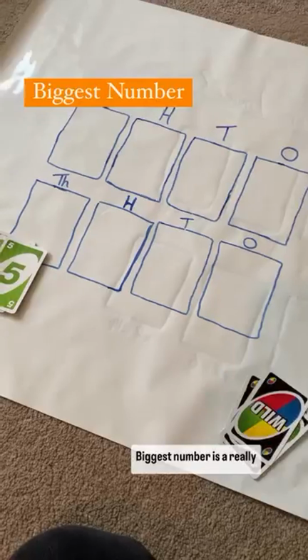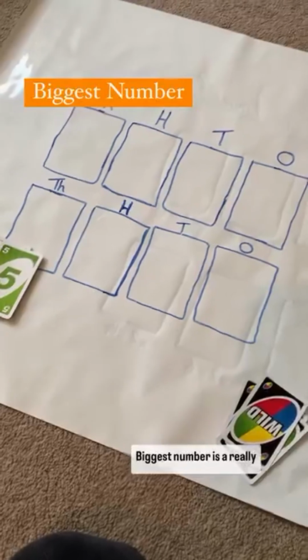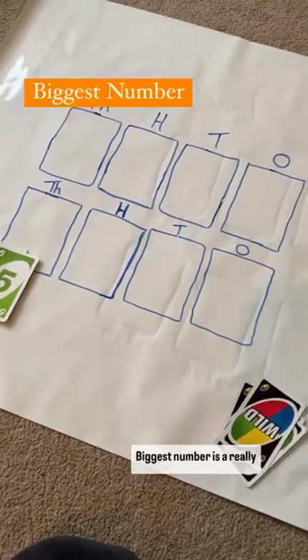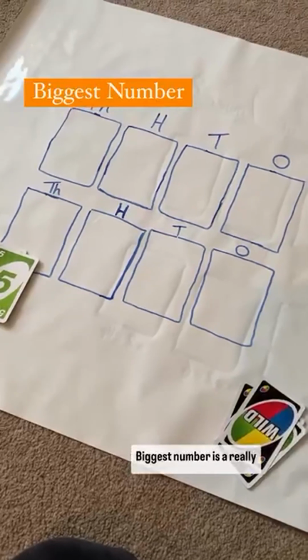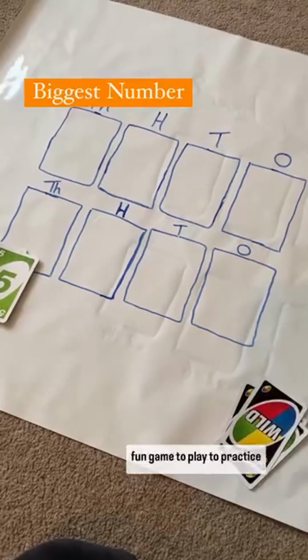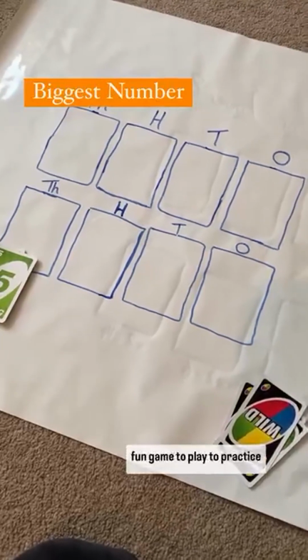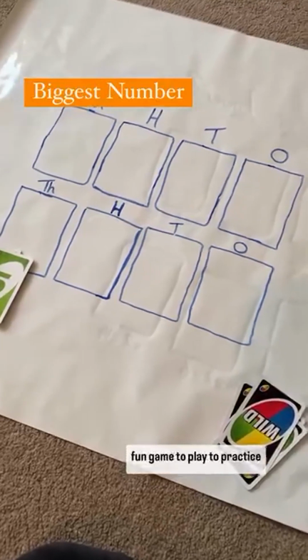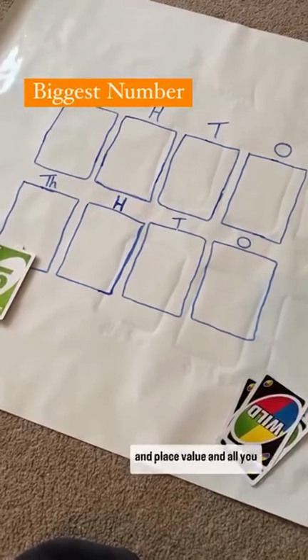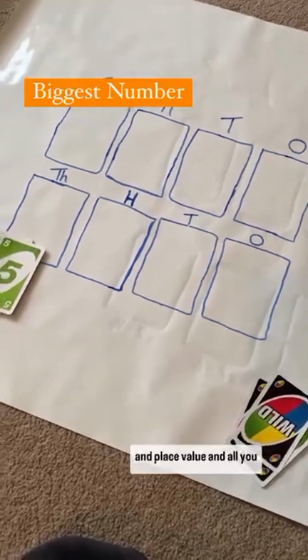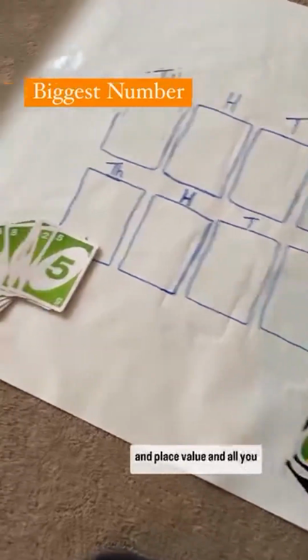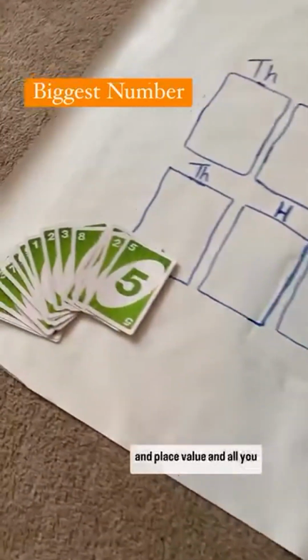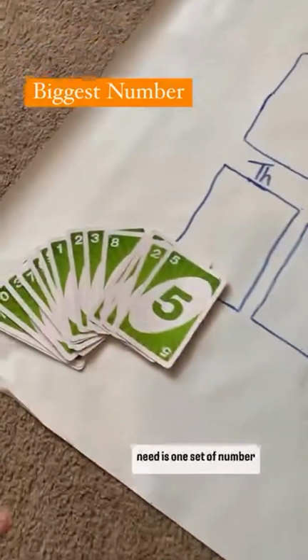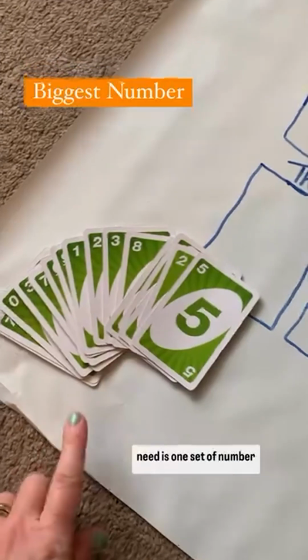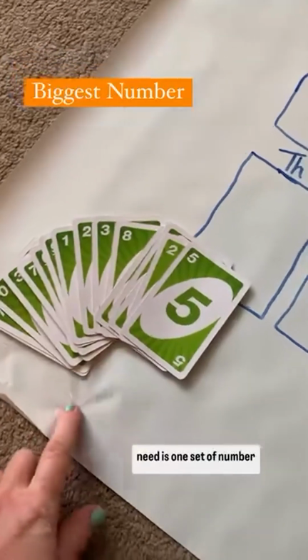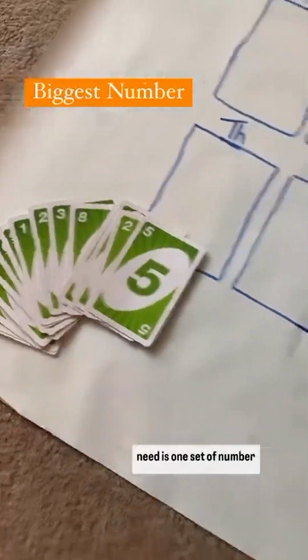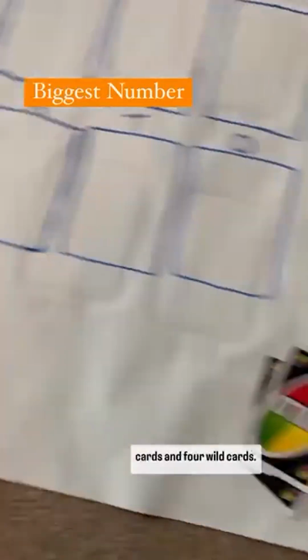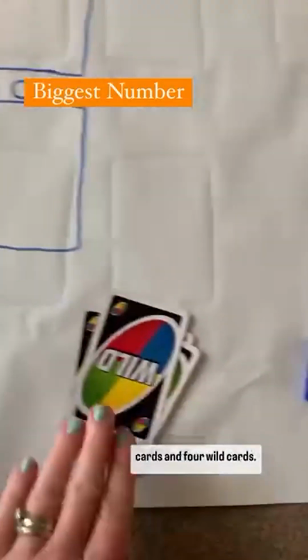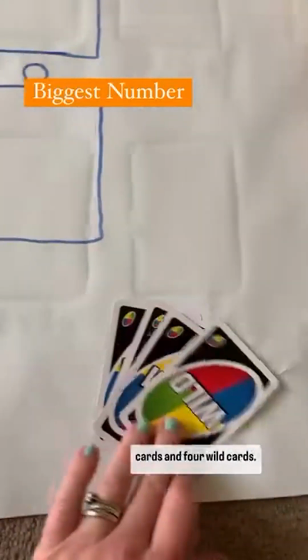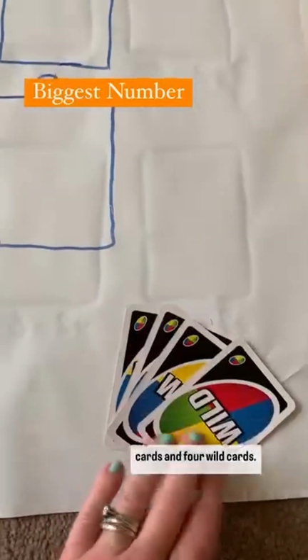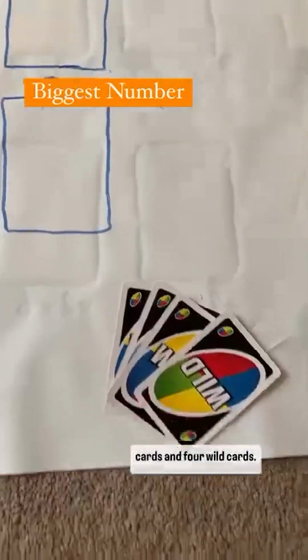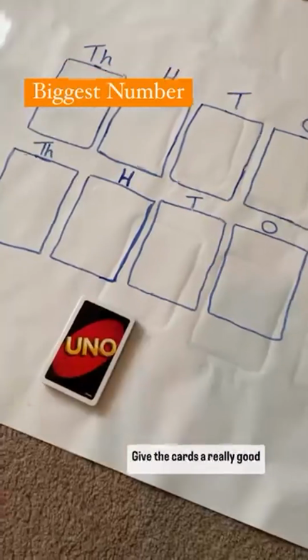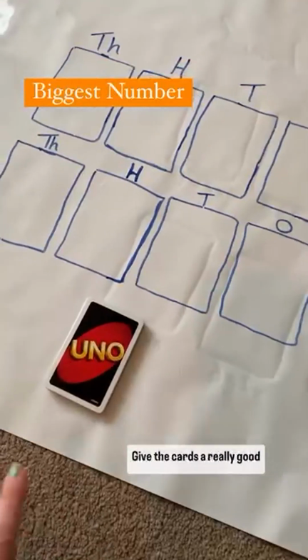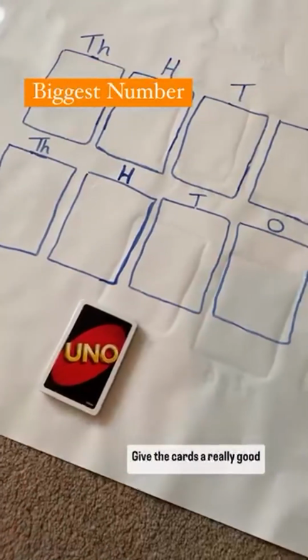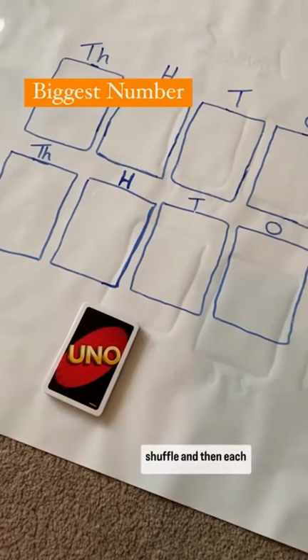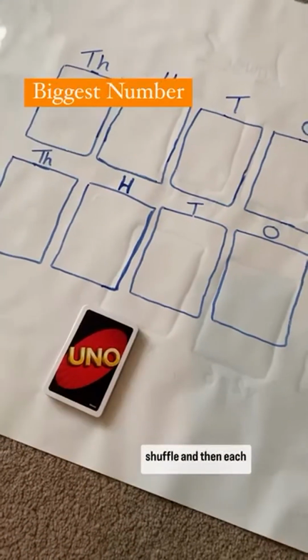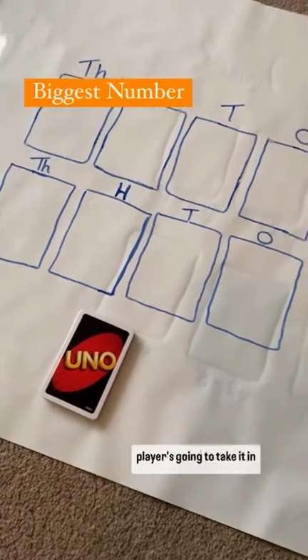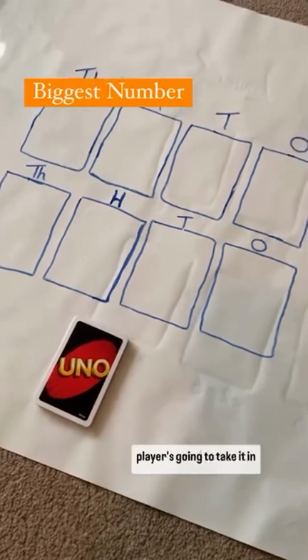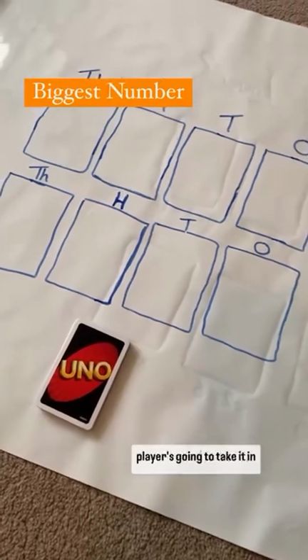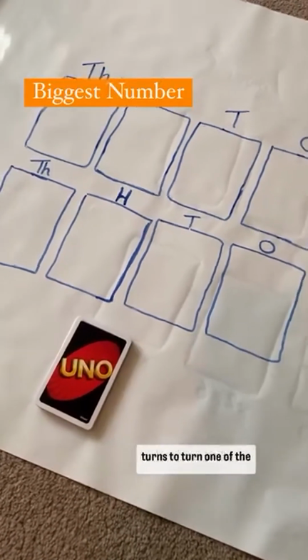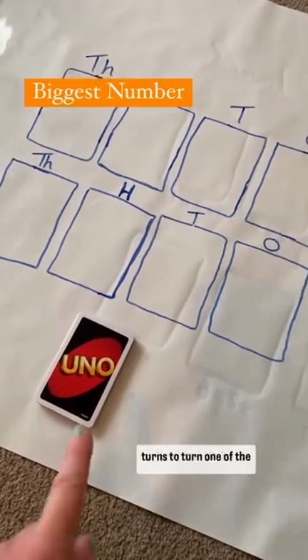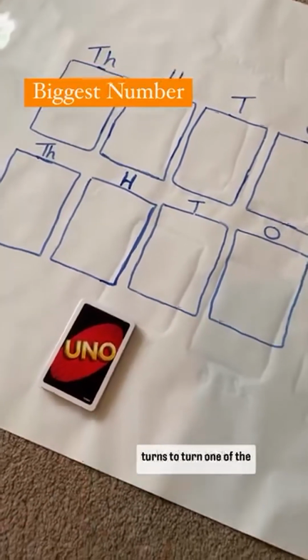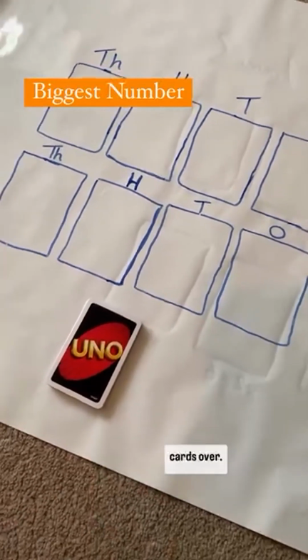Biggest Number is a really fun game to play to practice place value and all you need is one set of number cards and four wild cards. Give the cards a really good shuffle and then each player is going to take it in turns to turn one of the cards over.